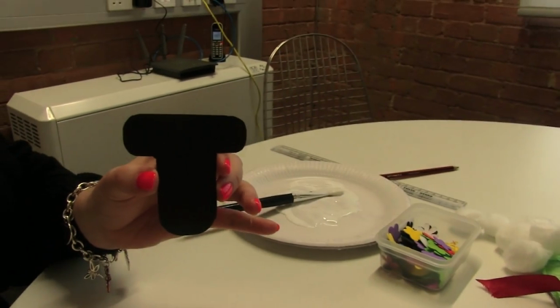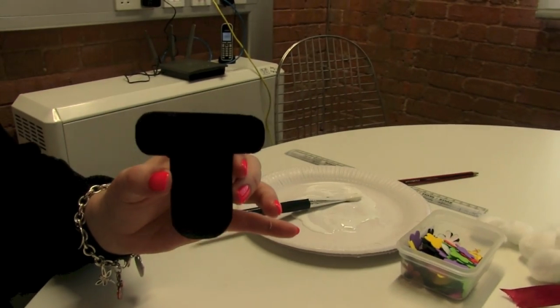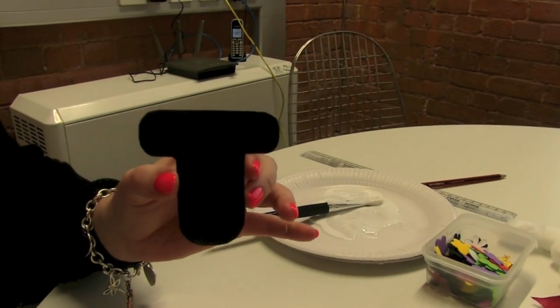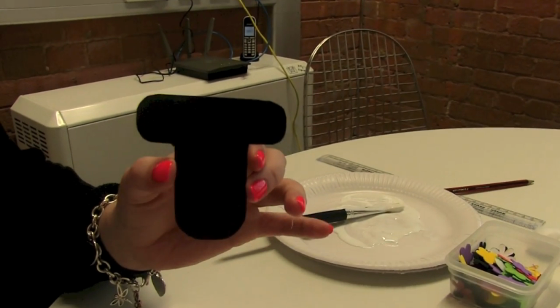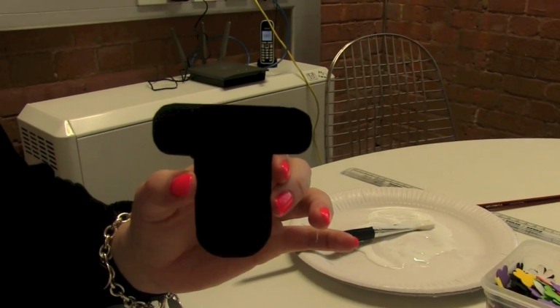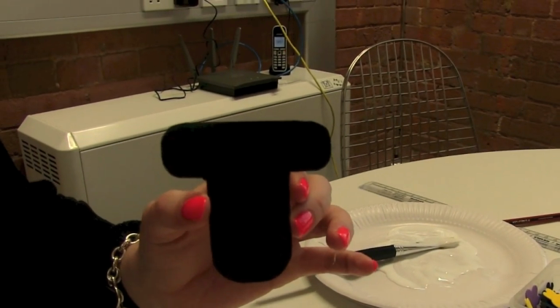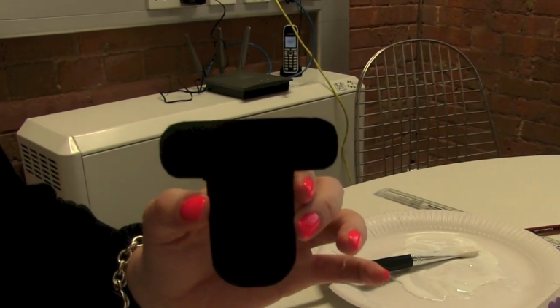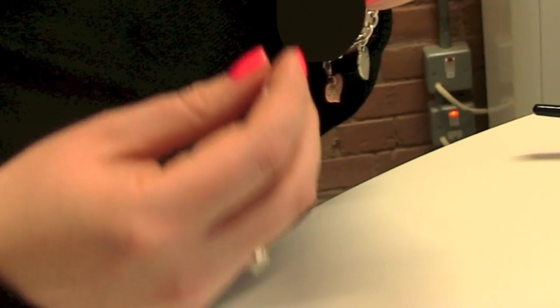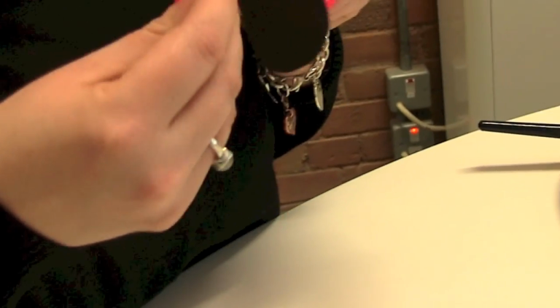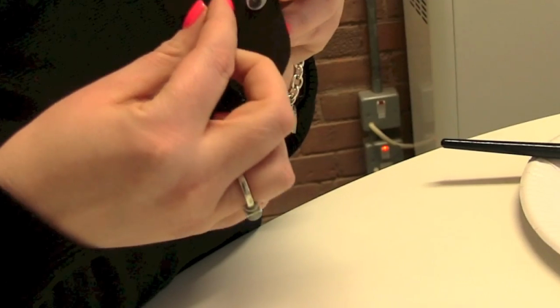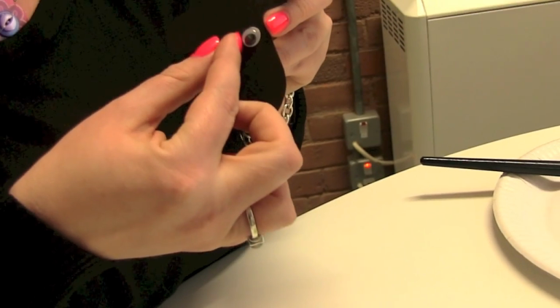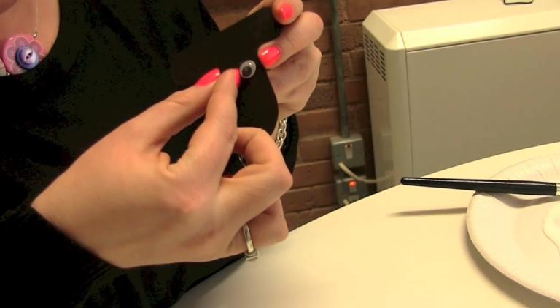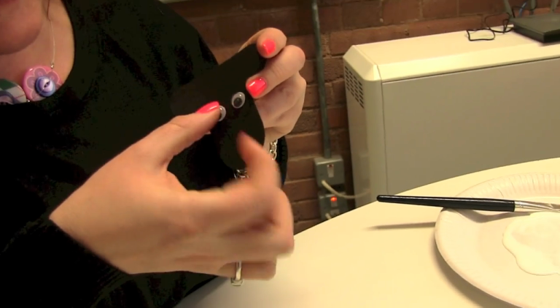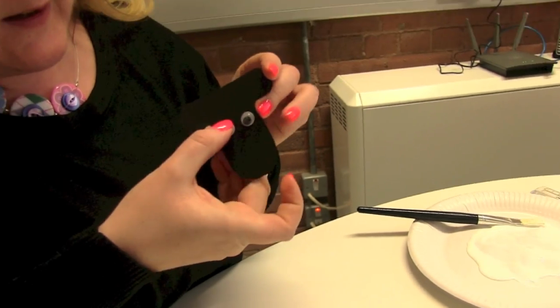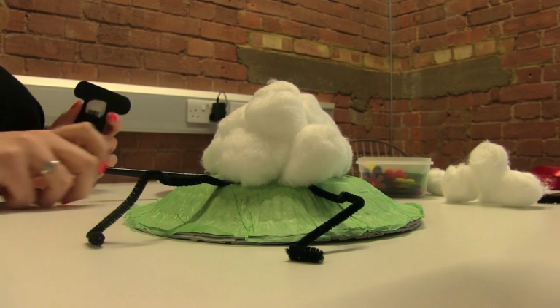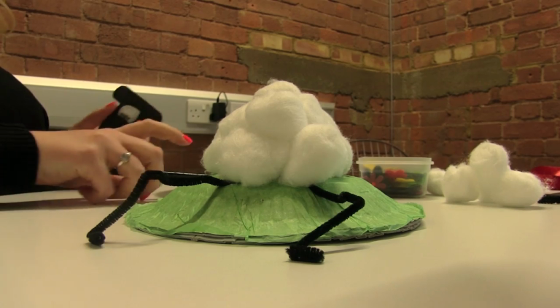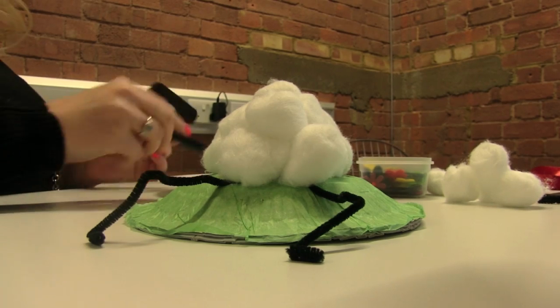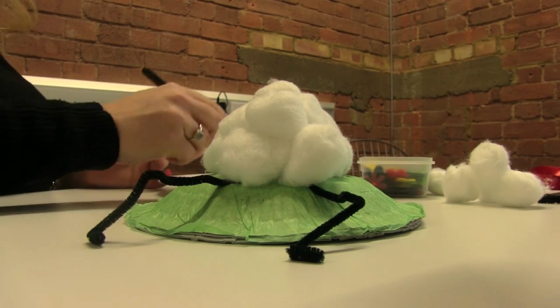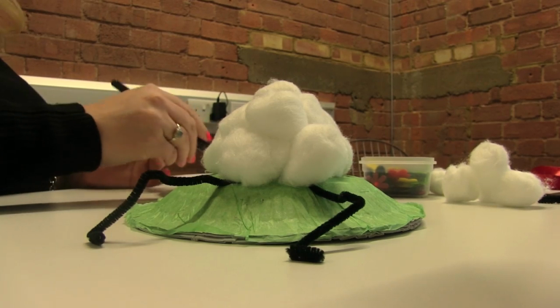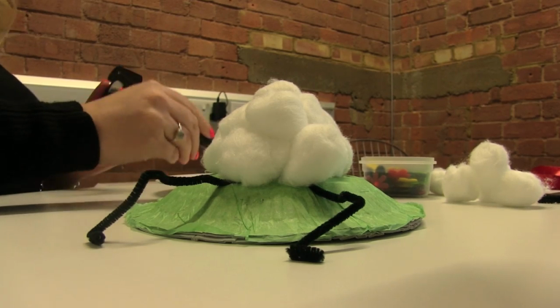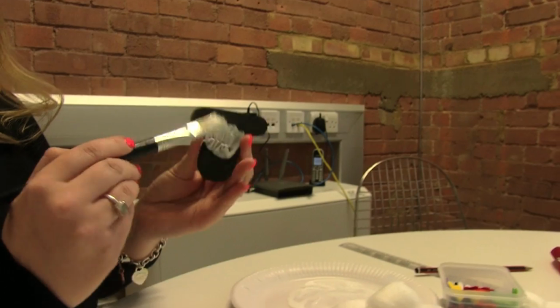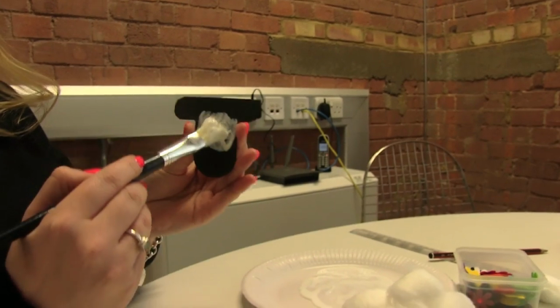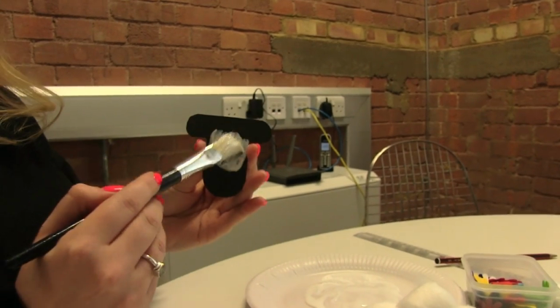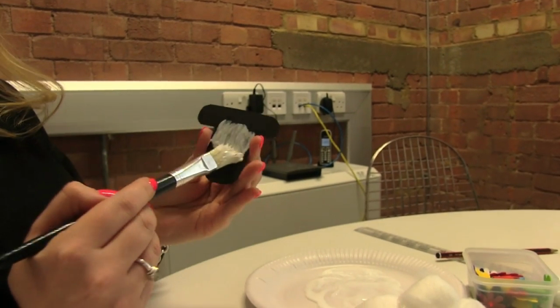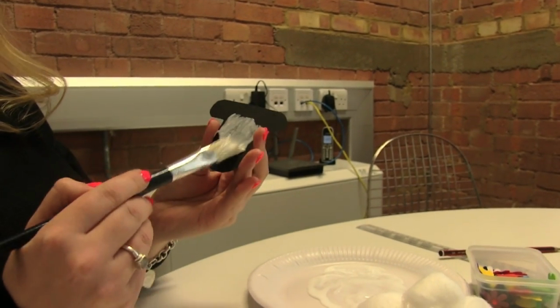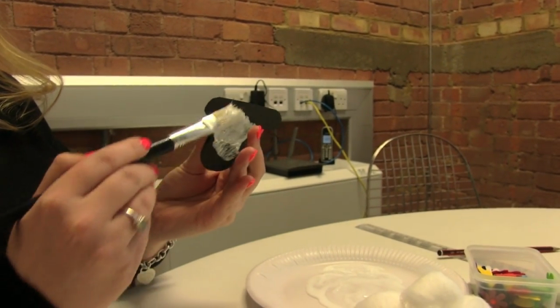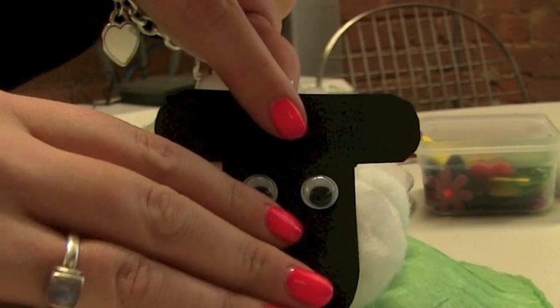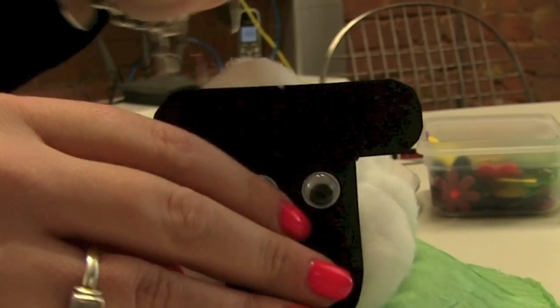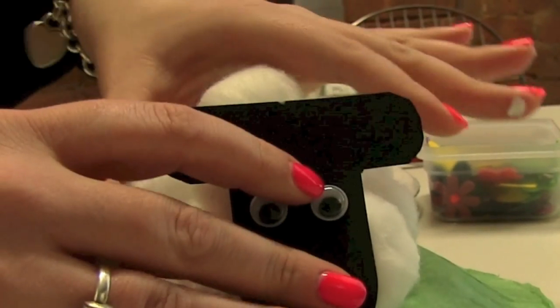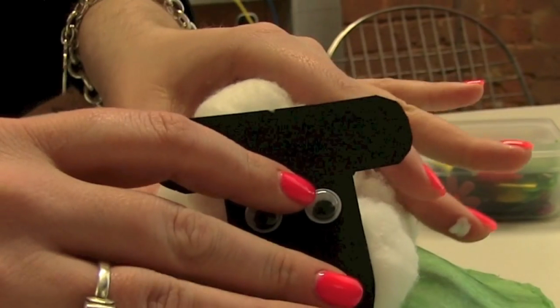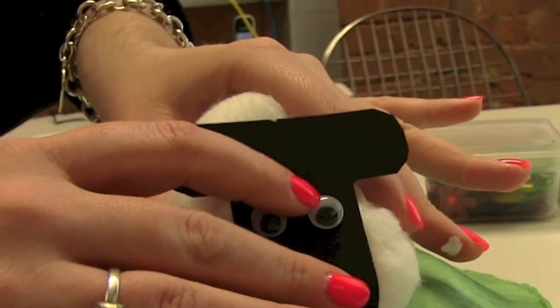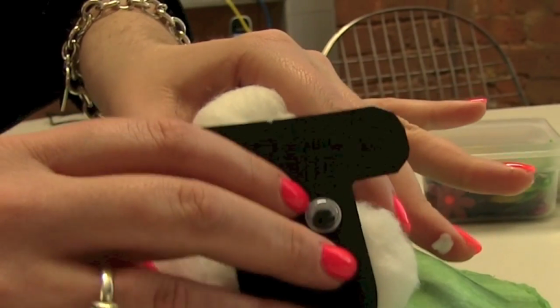Now you need to add the face. Here's the template of the sheep's head — pop some googly eyes on it and there's your little sheep's face. Now we're going to attach the sheep's head, pop it over and place it on the front.